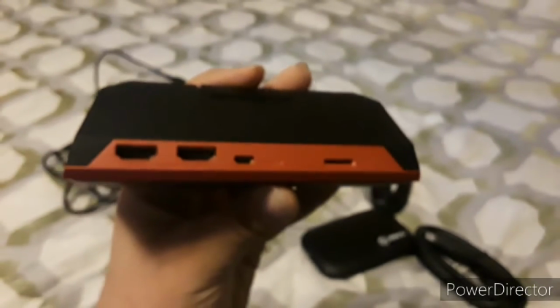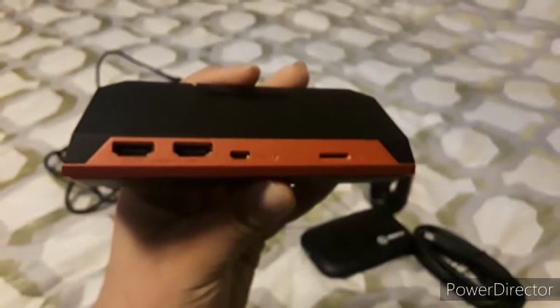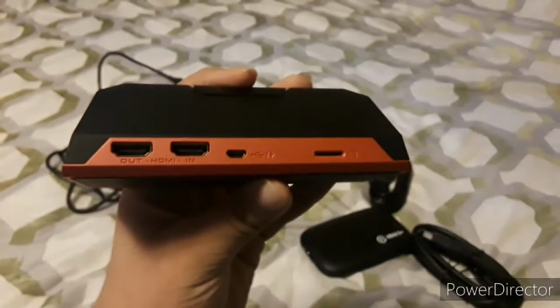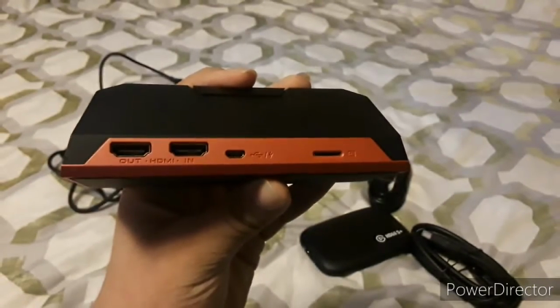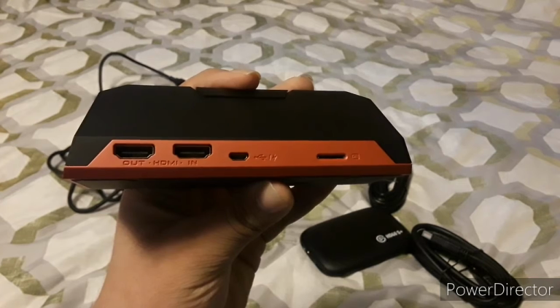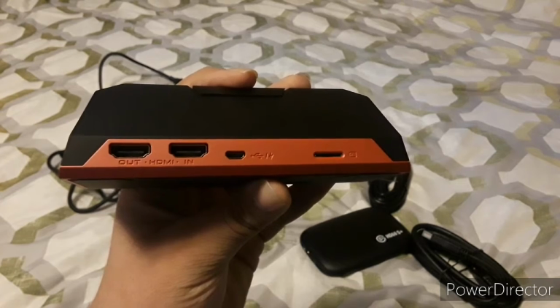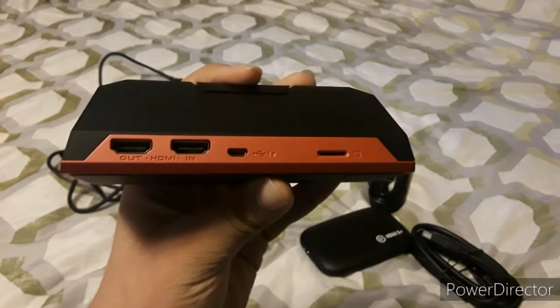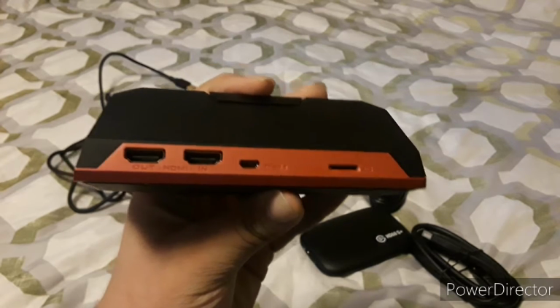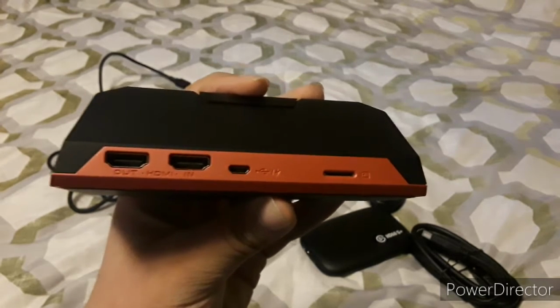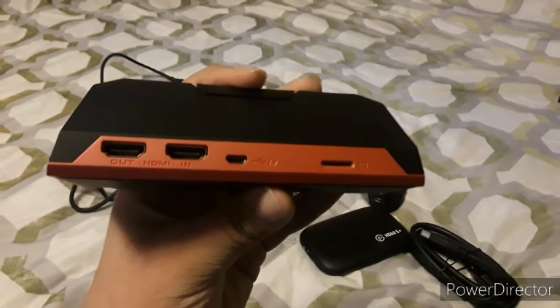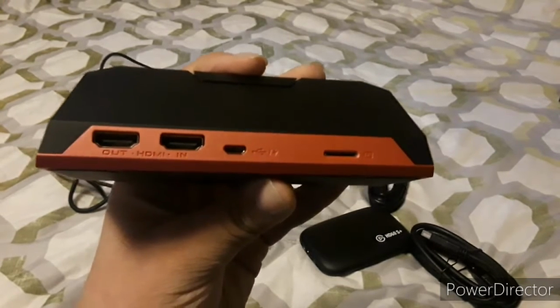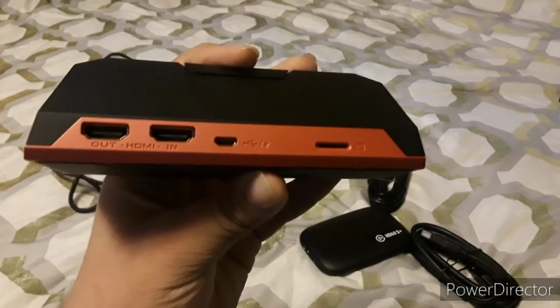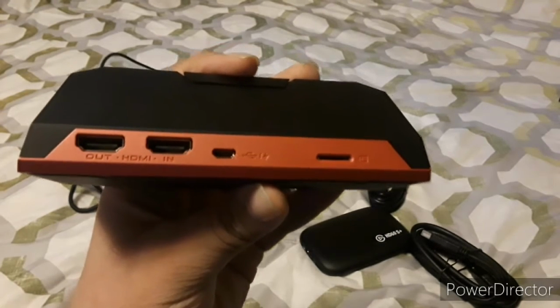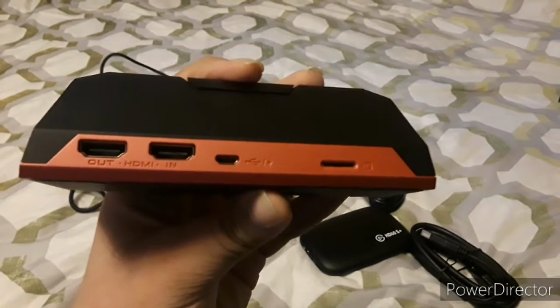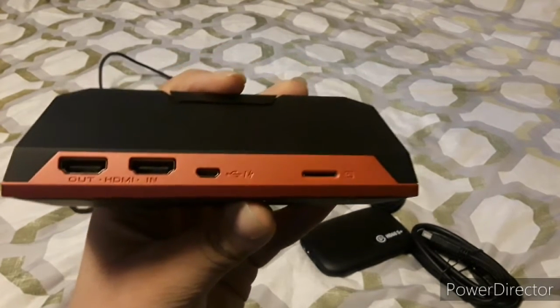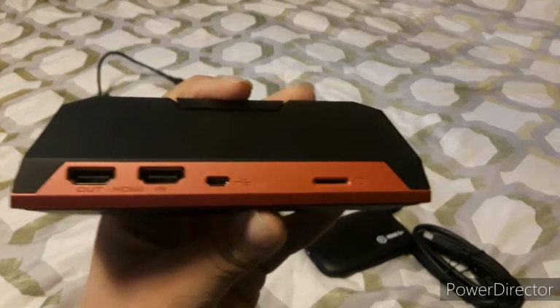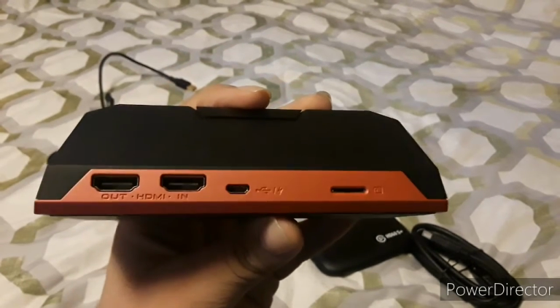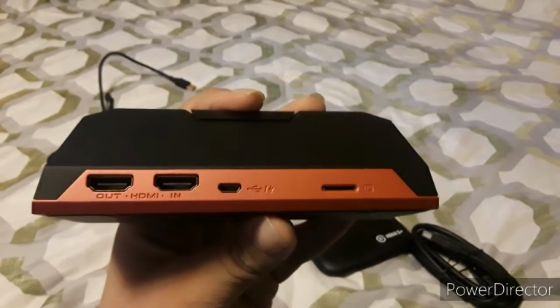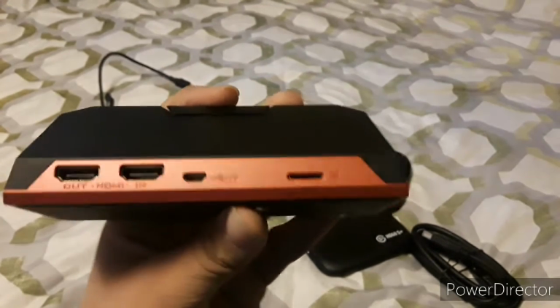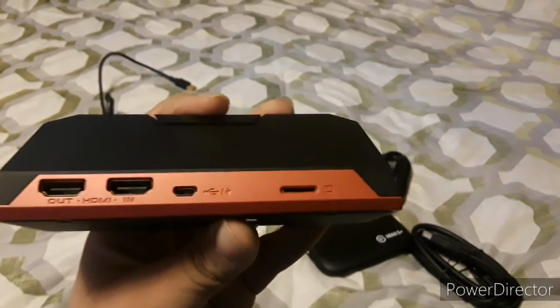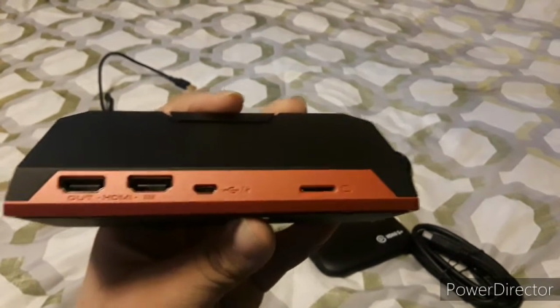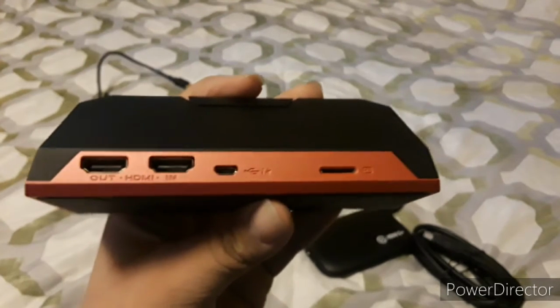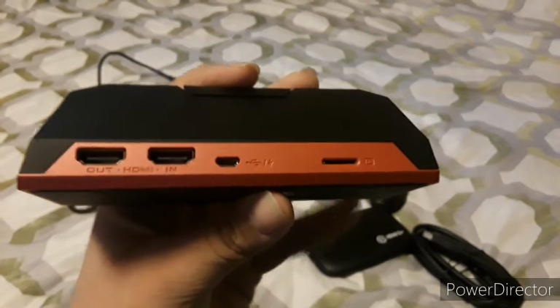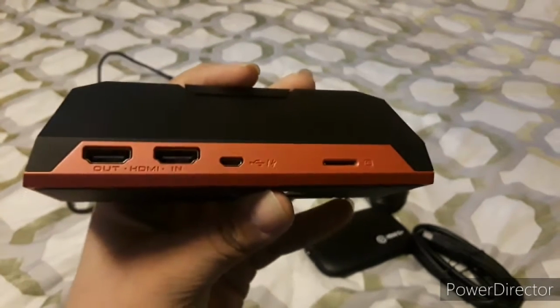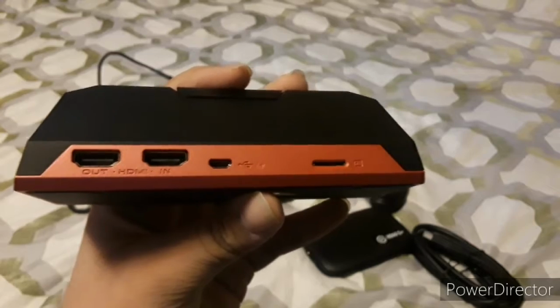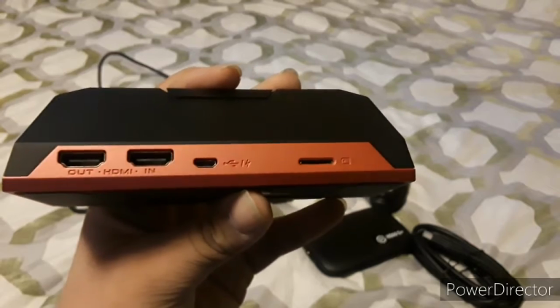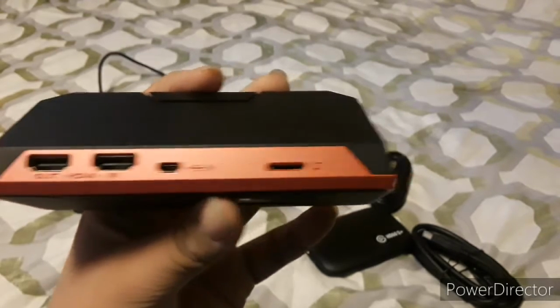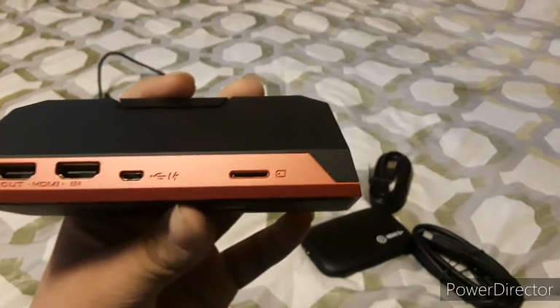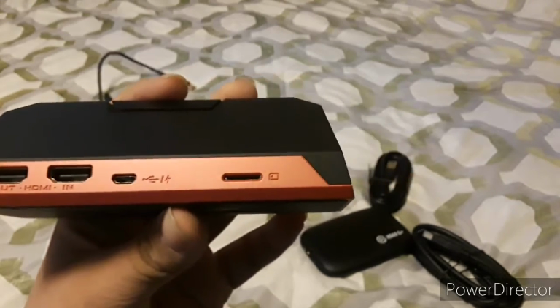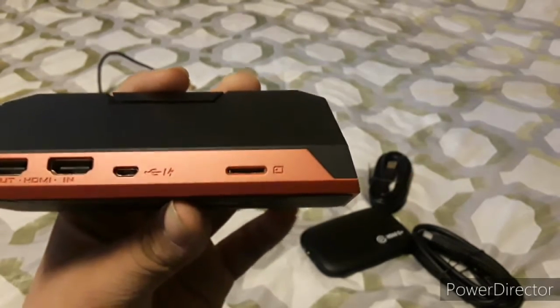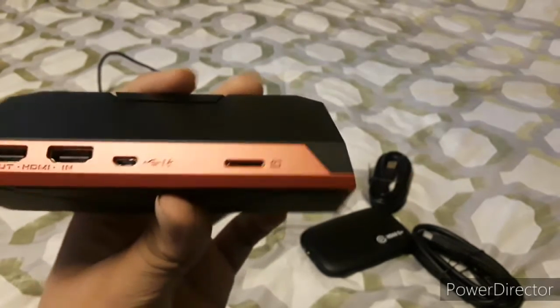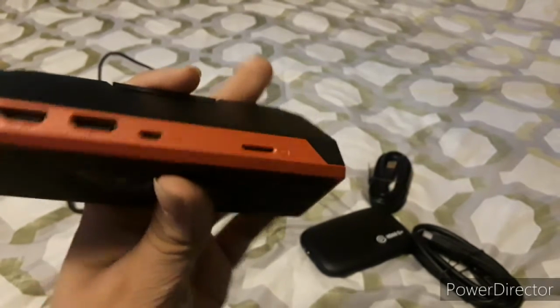On the back of the Avermedia, it has two HDMI ports — HDMI in and HDMI out — a USB-B to USB-A type connection, and a microSD card slot.